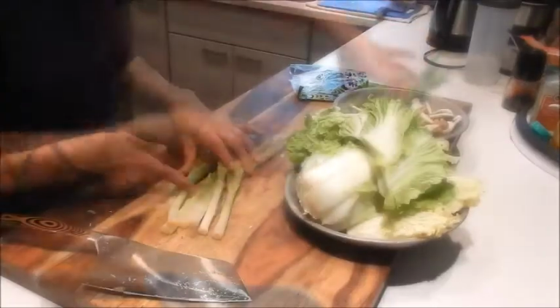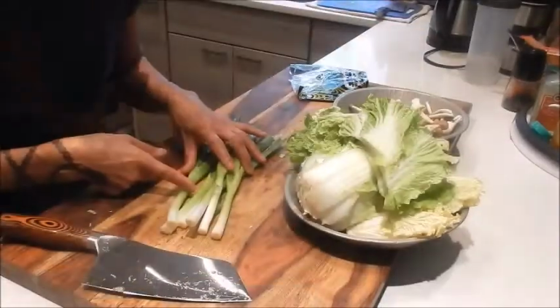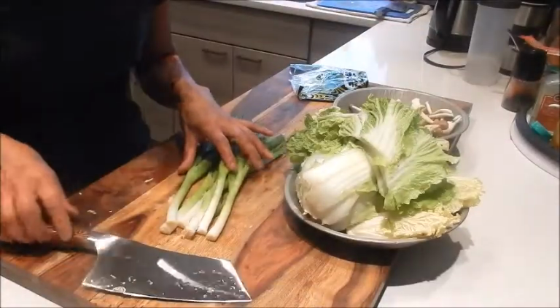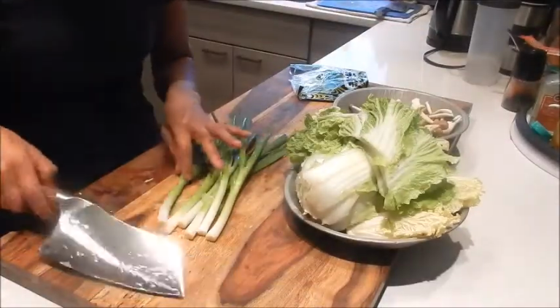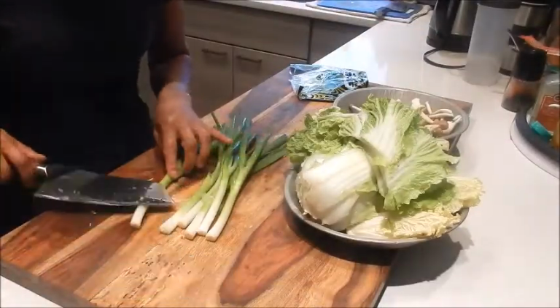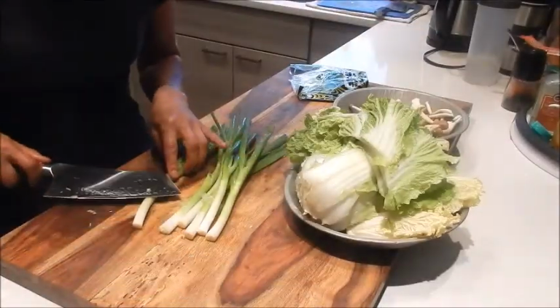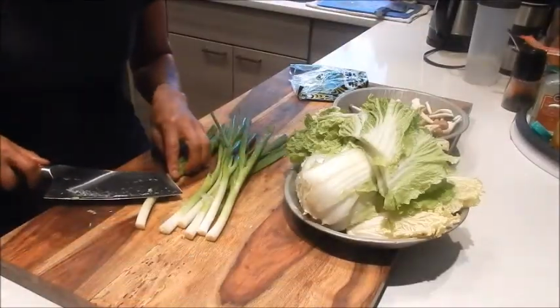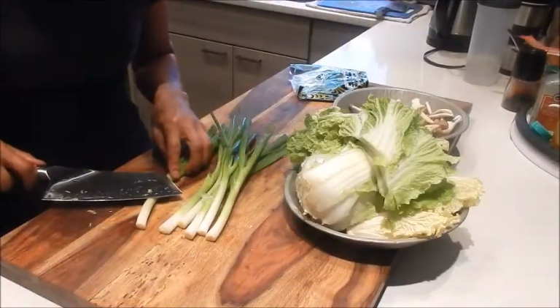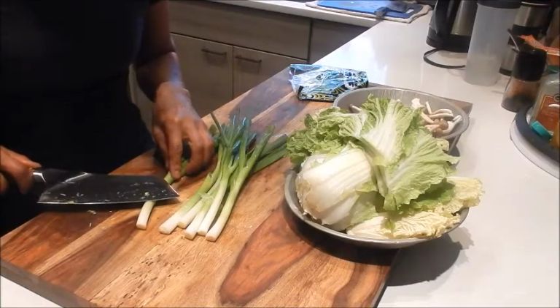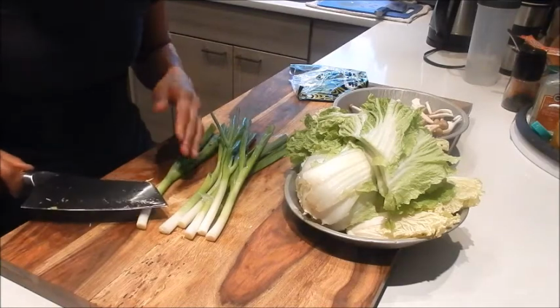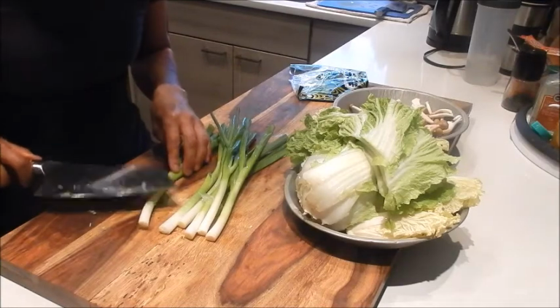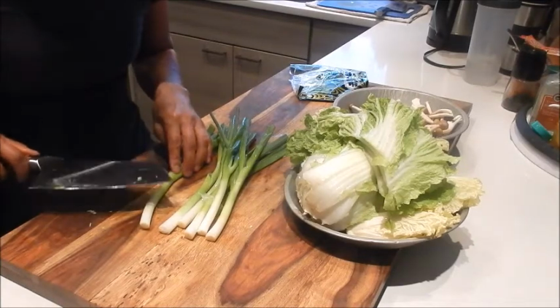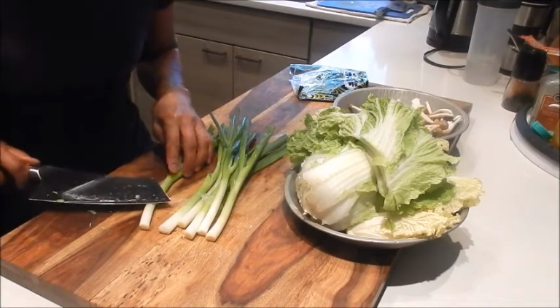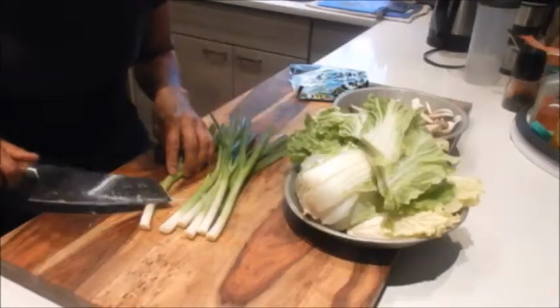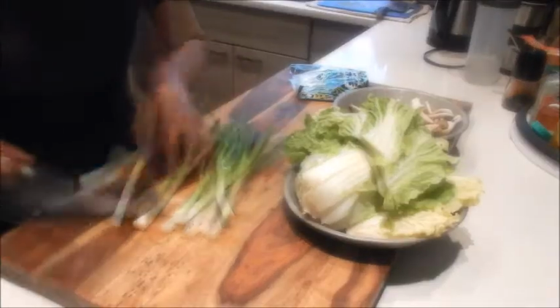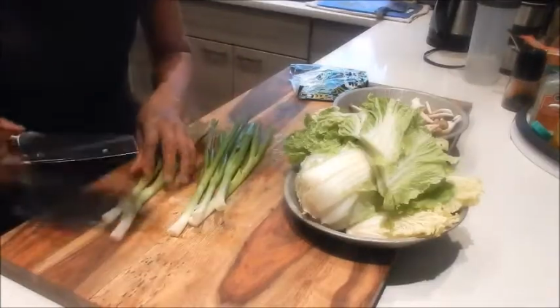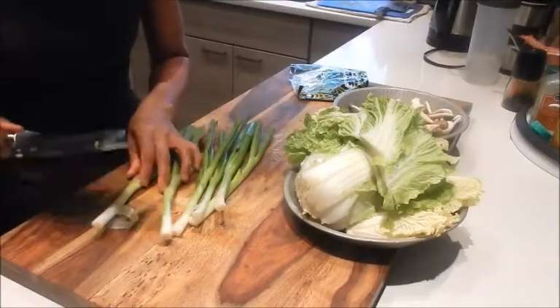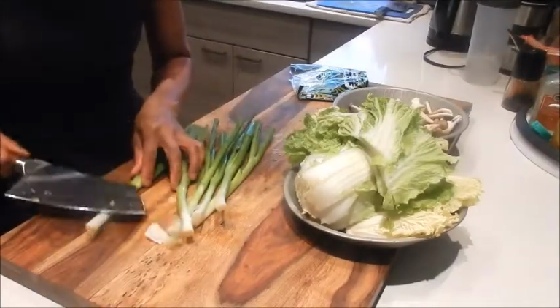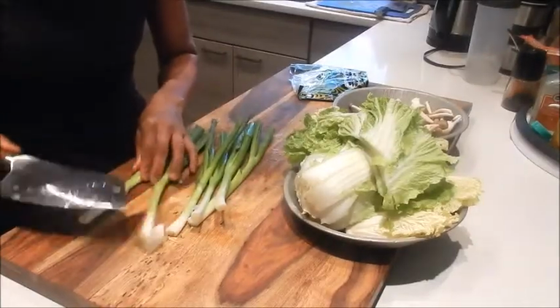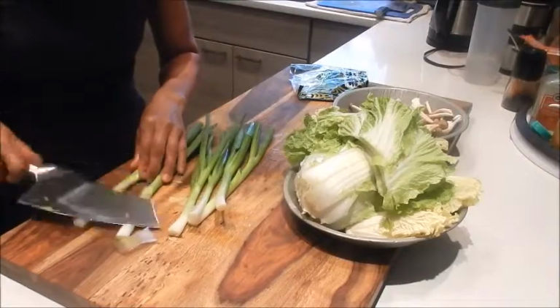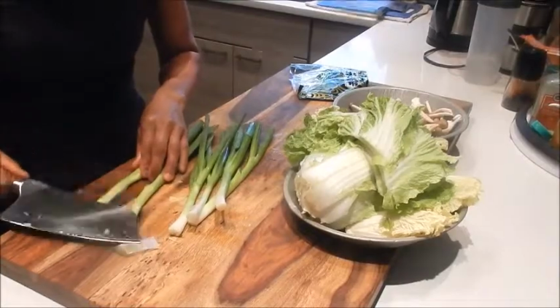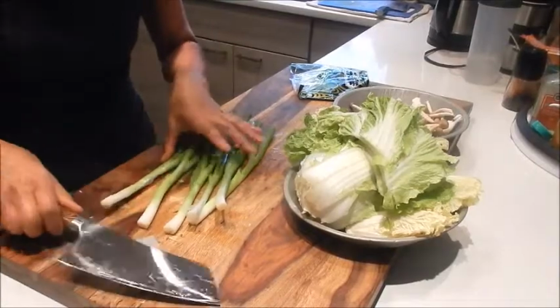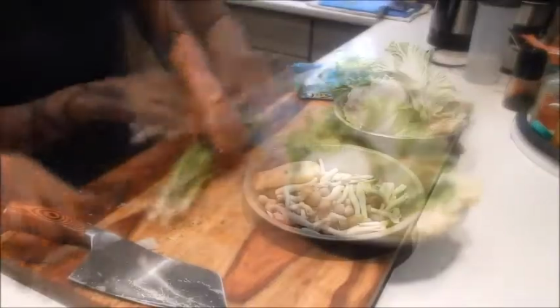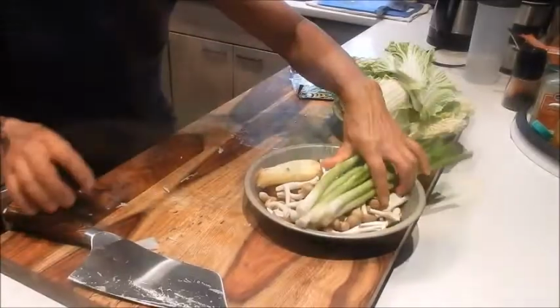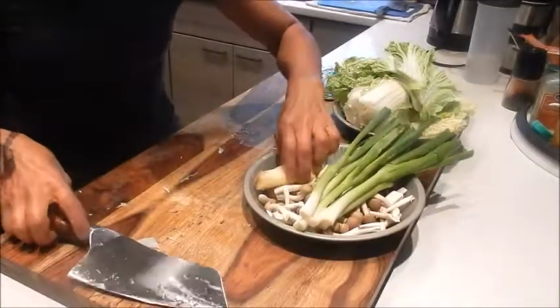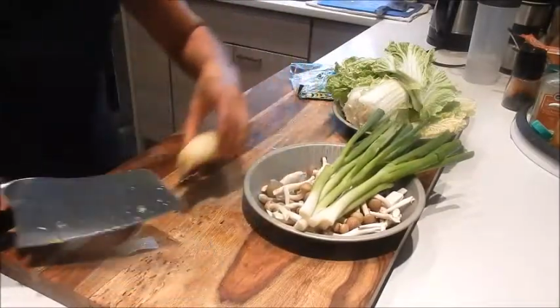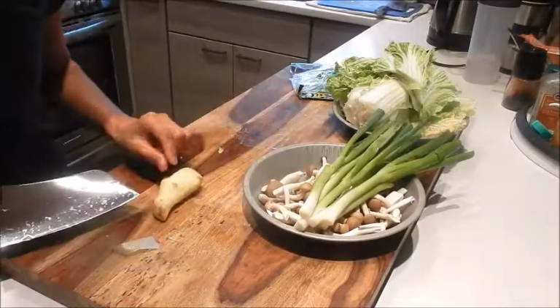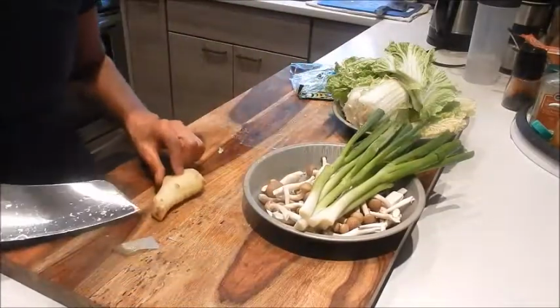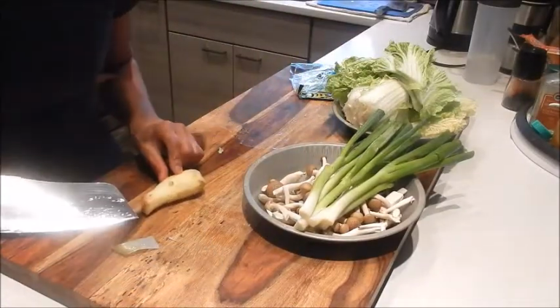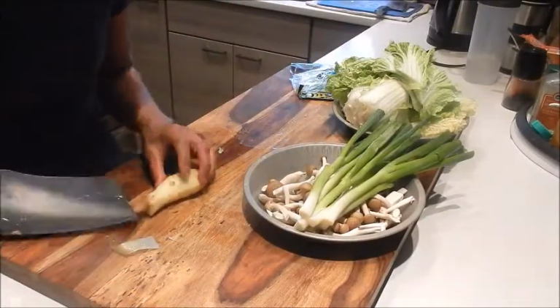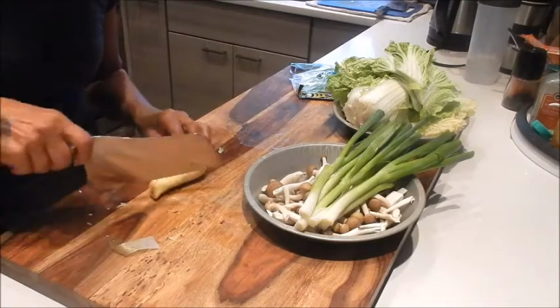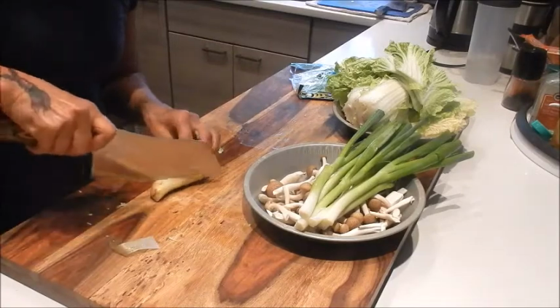Next, let's do the green onions. I'm just going to hit it with the cleaver — this is going to bruise the onions and allow the flavors to come out. And for the ginger, we'll just slice it.